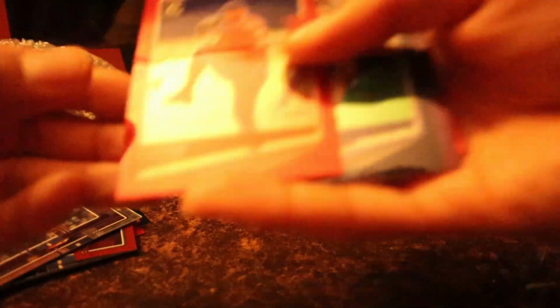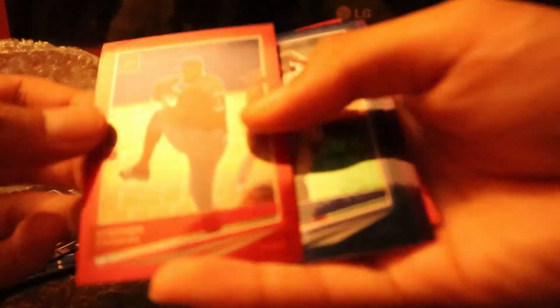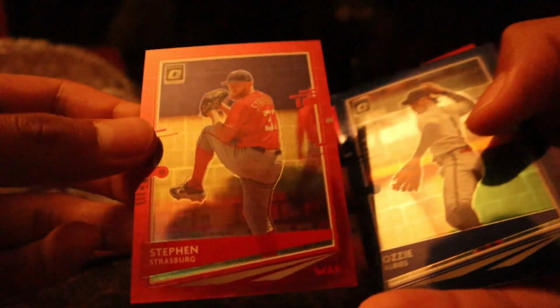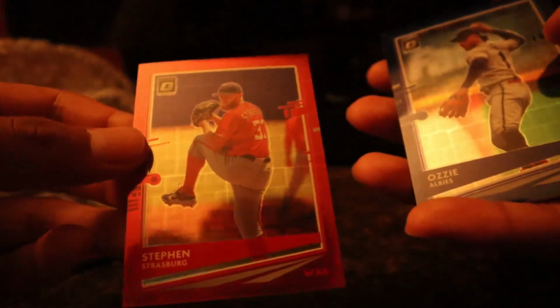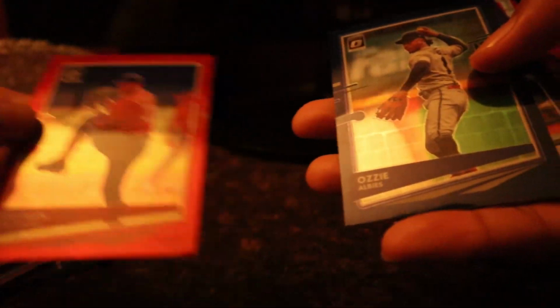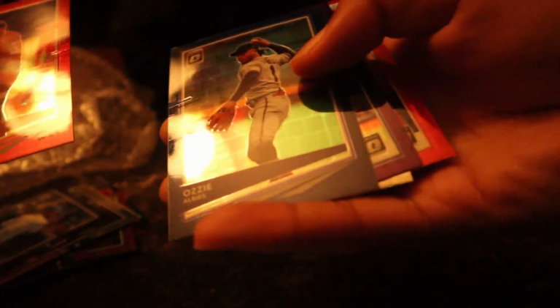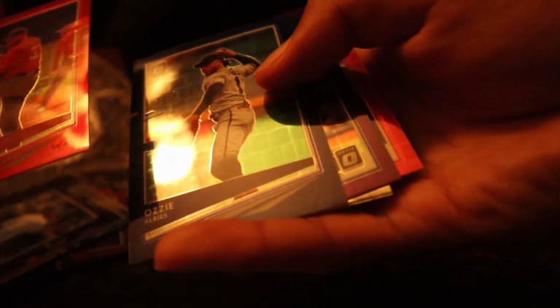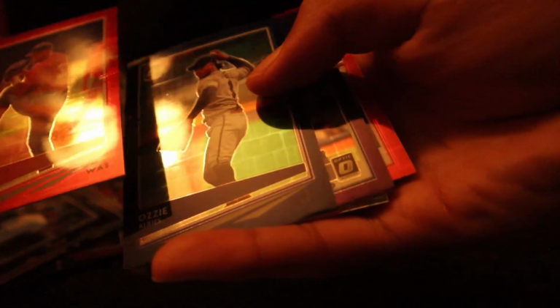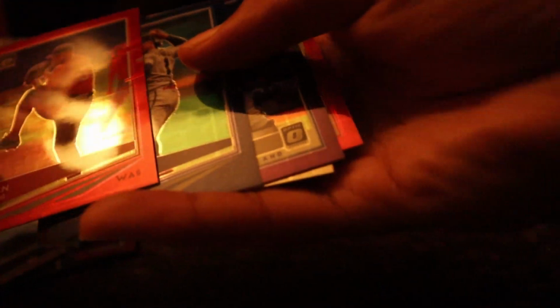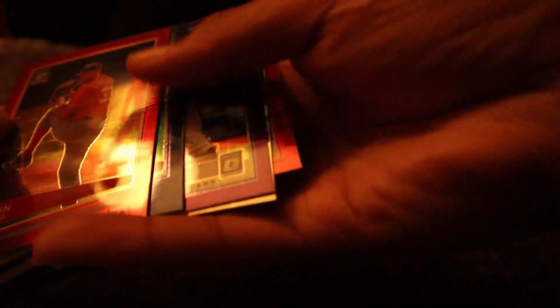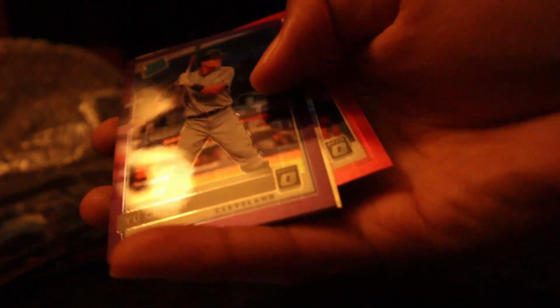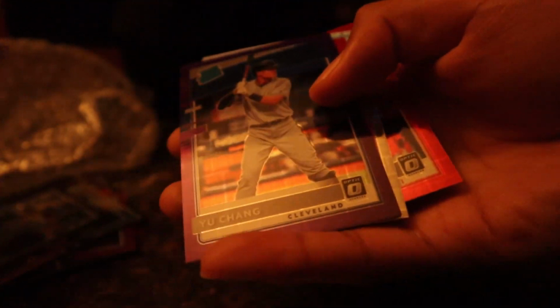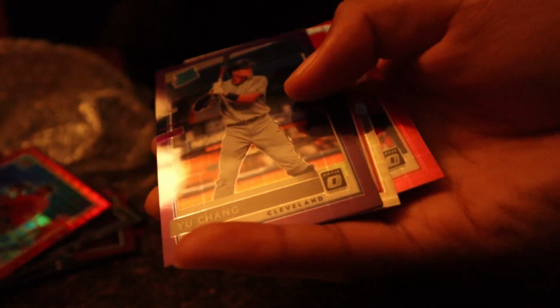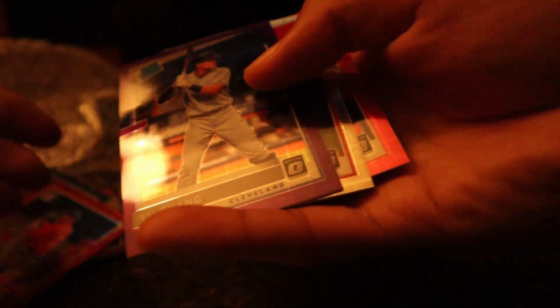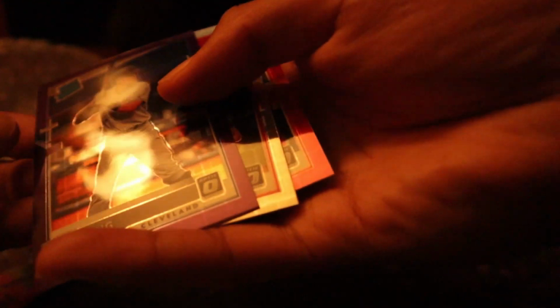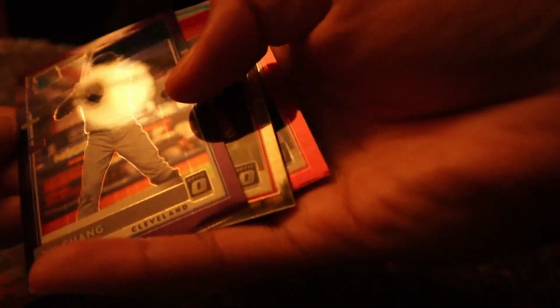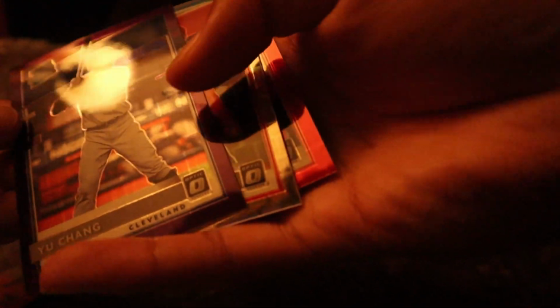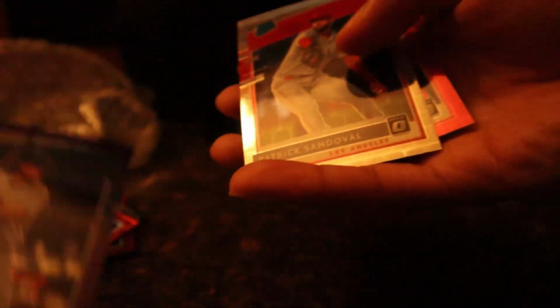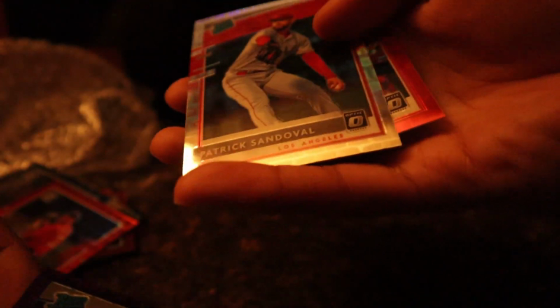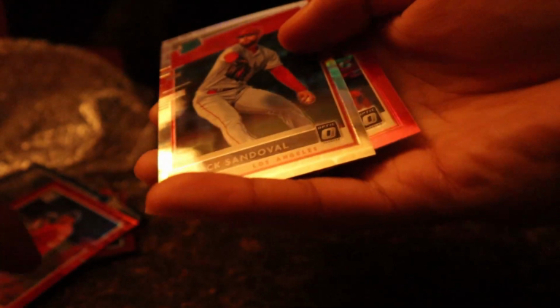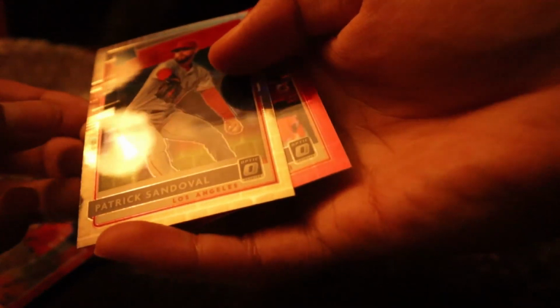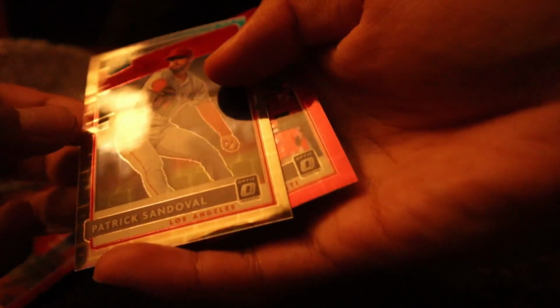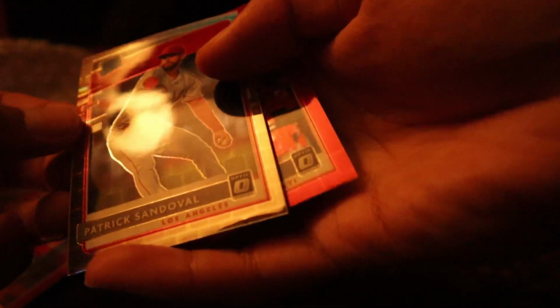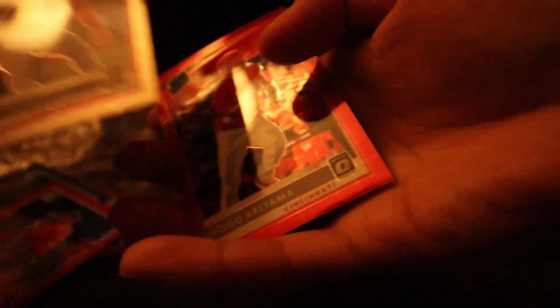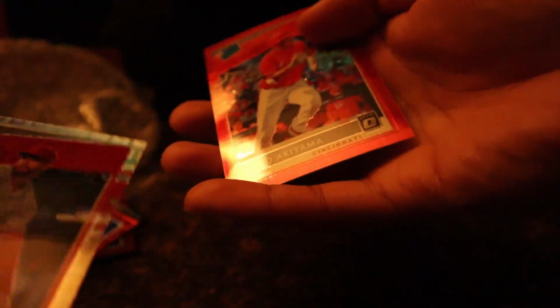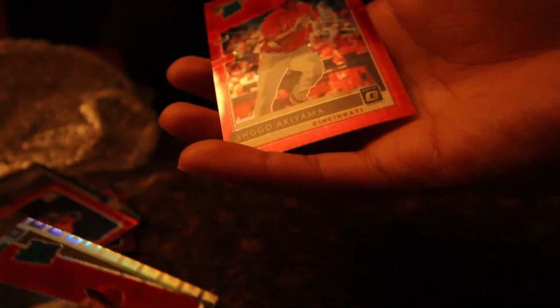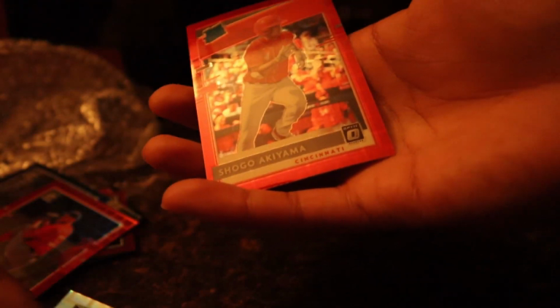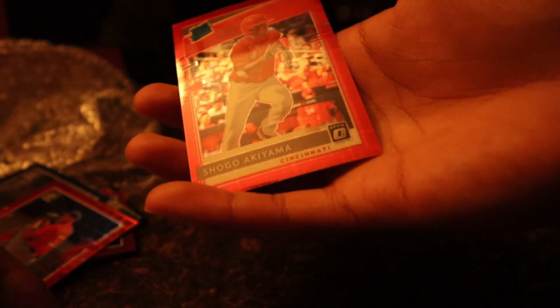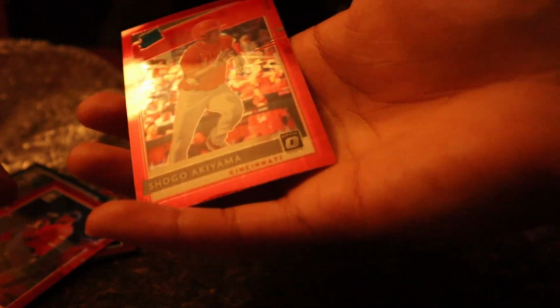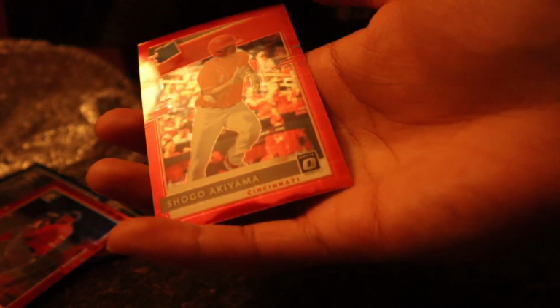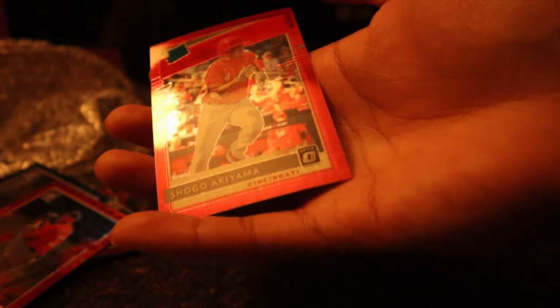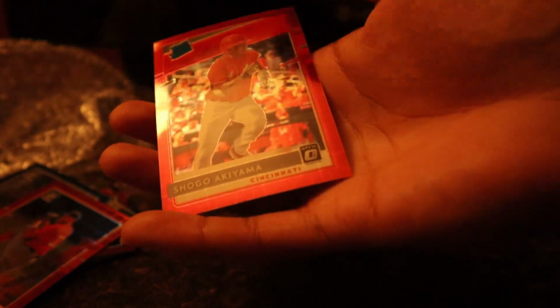We have Steven Strasburg, Ozzy Albies, Yu Chang — that one's pretty good, rated rookie. Patrick Sandoval — pretty good. And Shogo Akiyama.